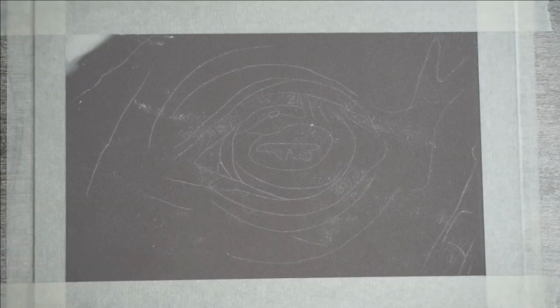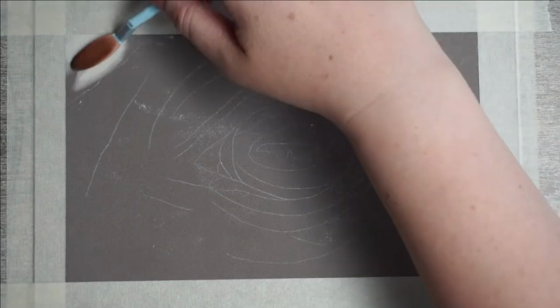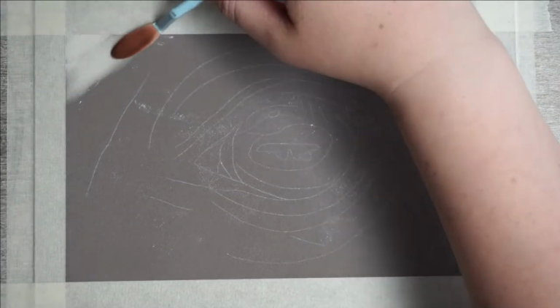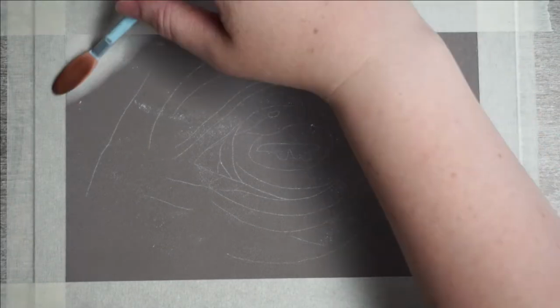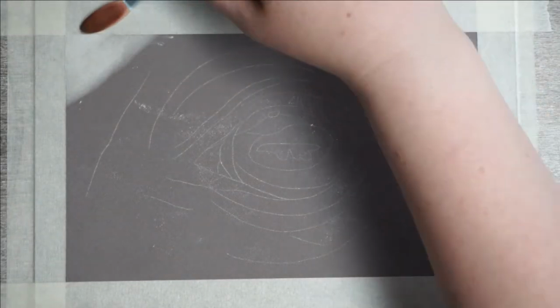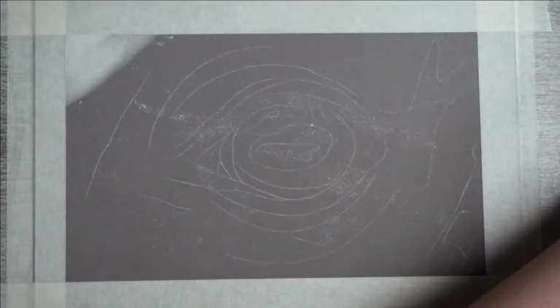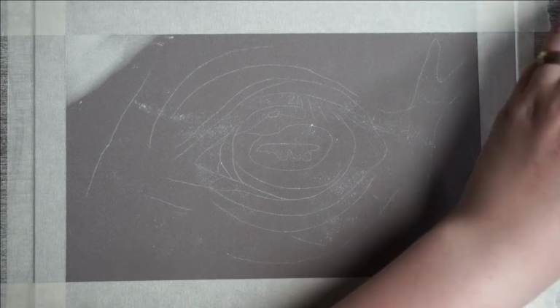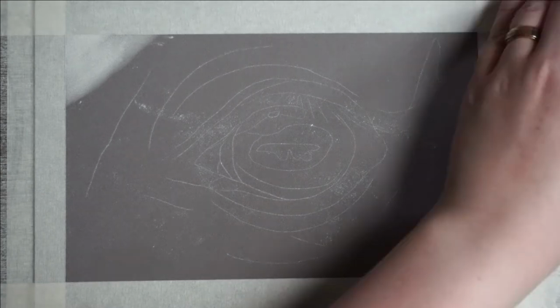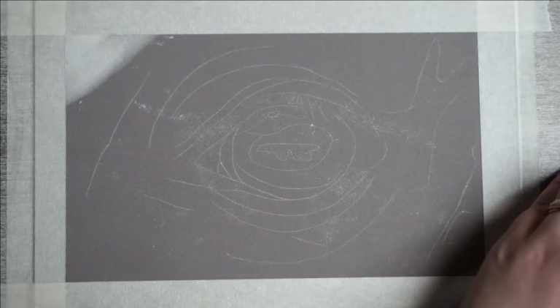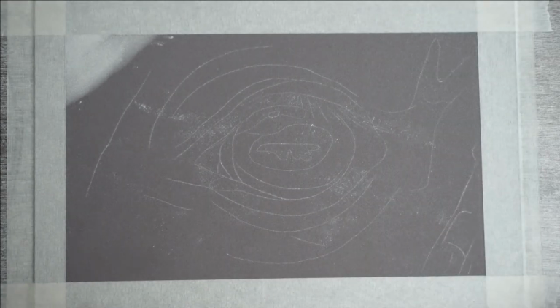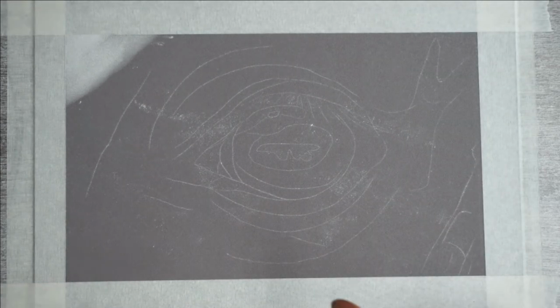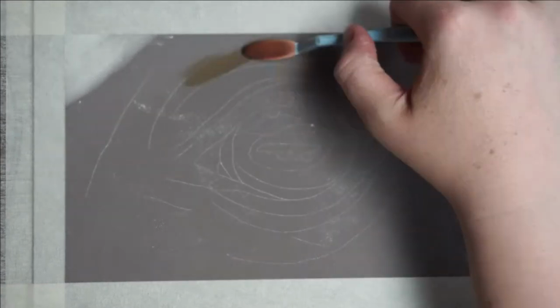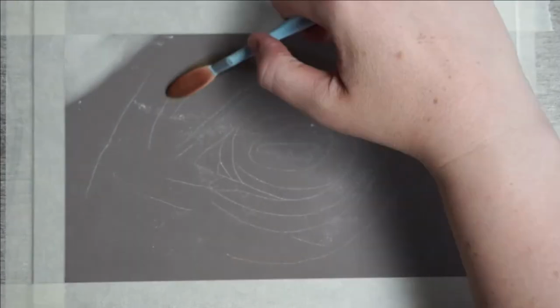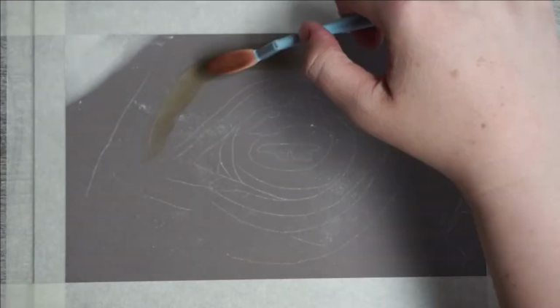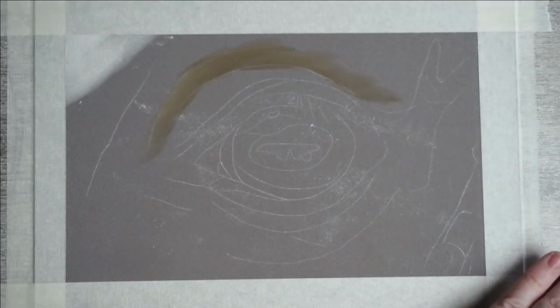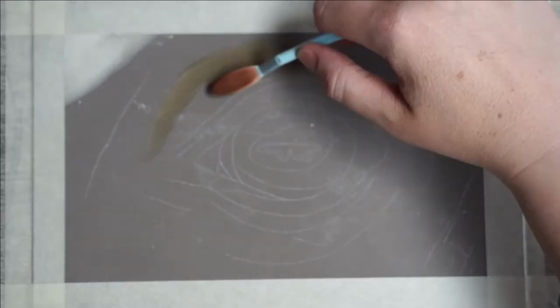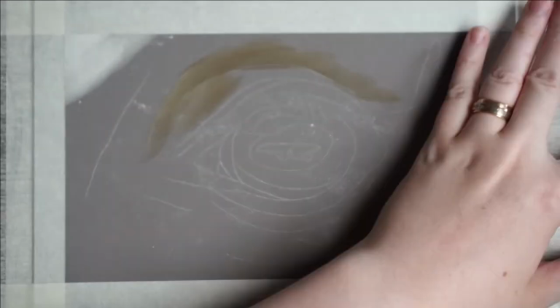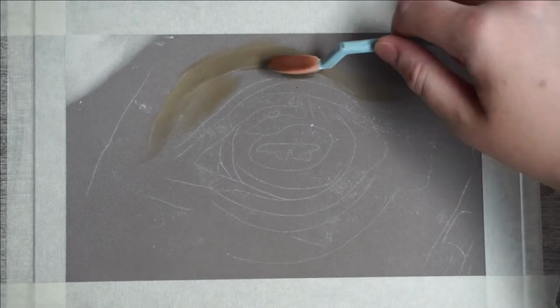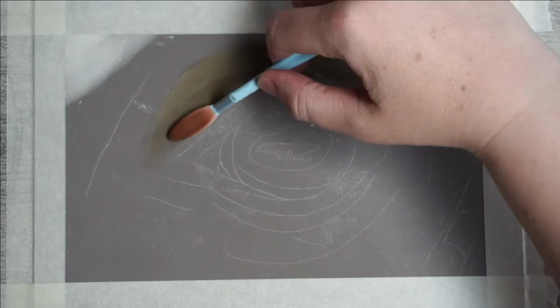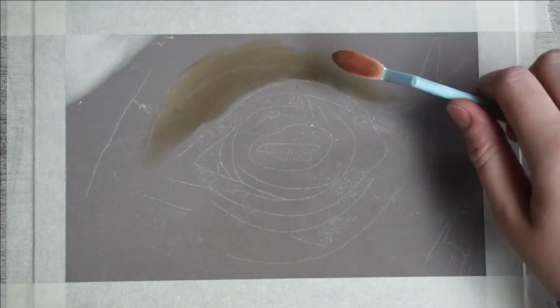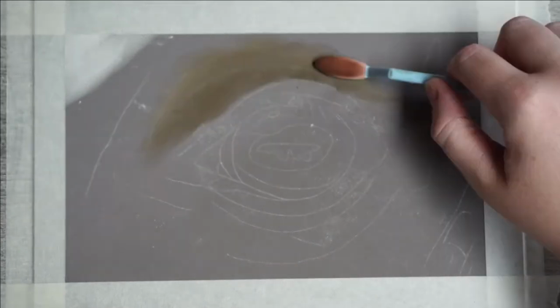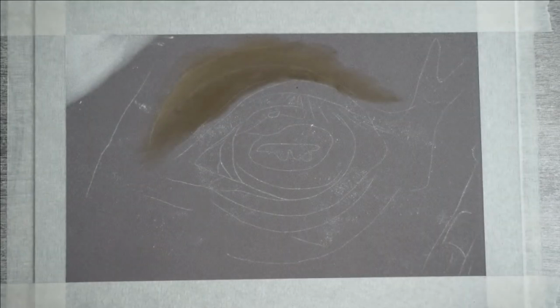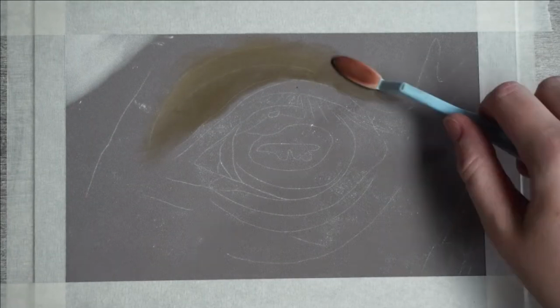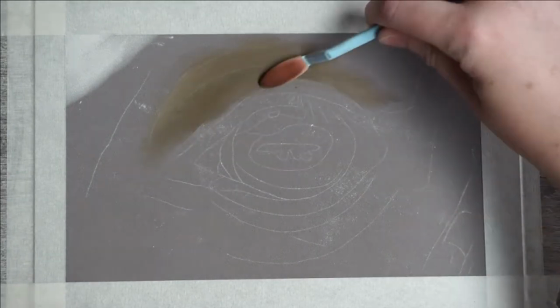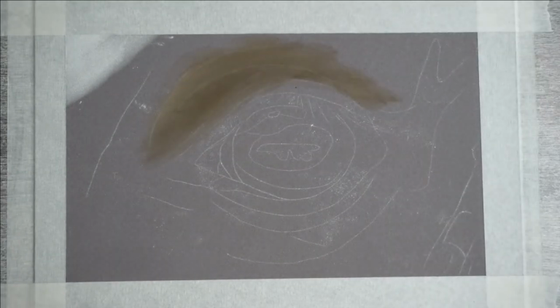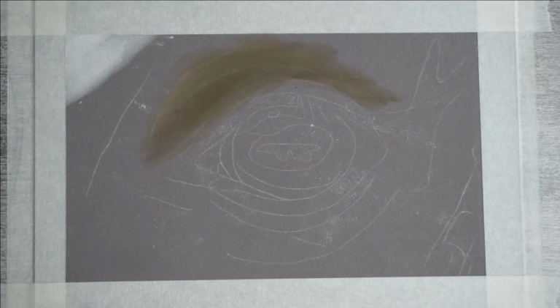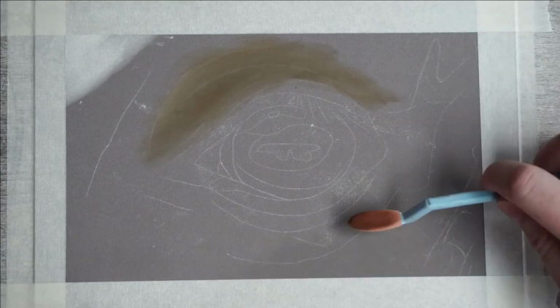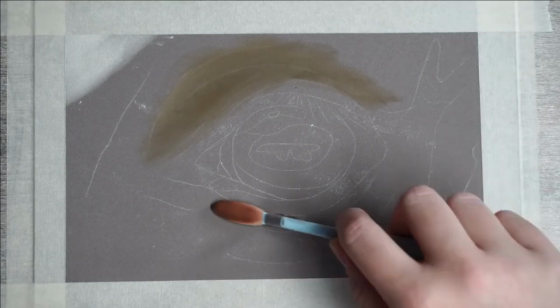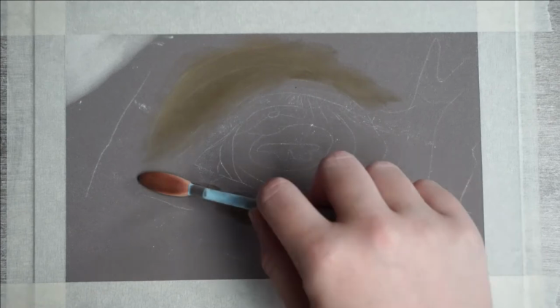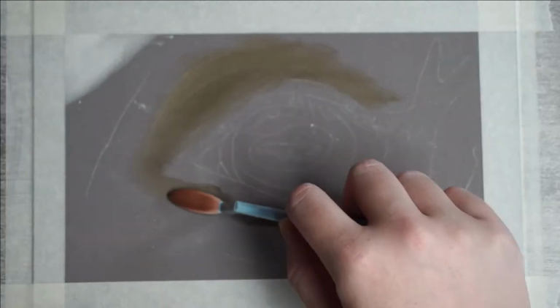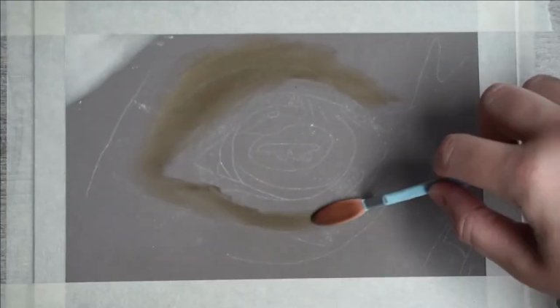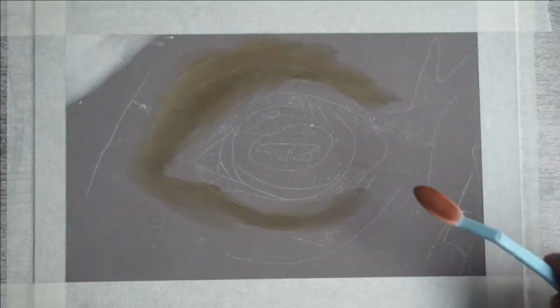I already have a few videos online about animal eyes, but I thought it was time that I tackle the horse's eye. I also used pond pastels for a change to build my underlayer. If you are using pencils or soft pastel sticks you would achieve a very similar result.